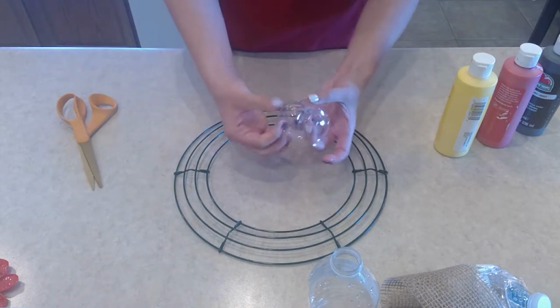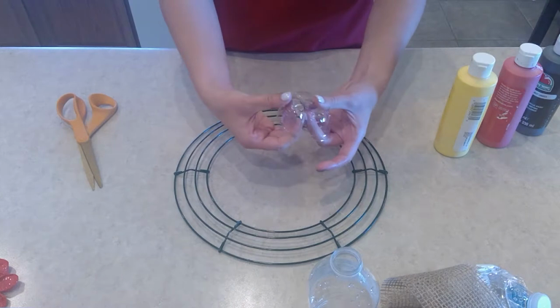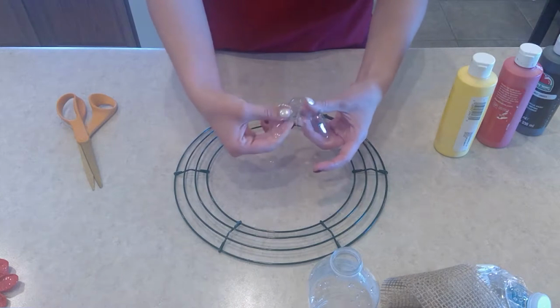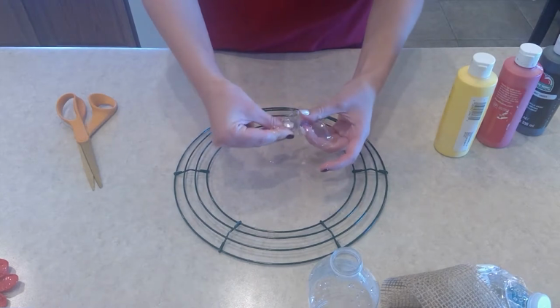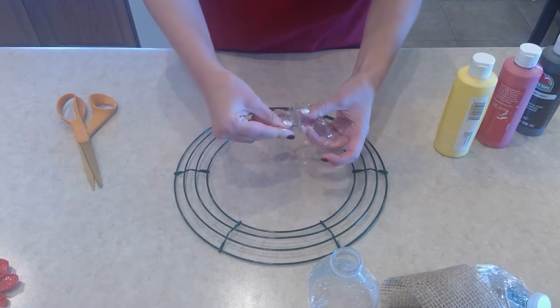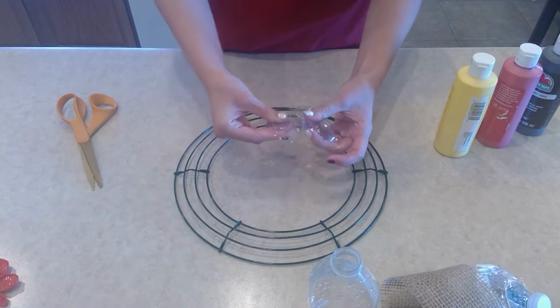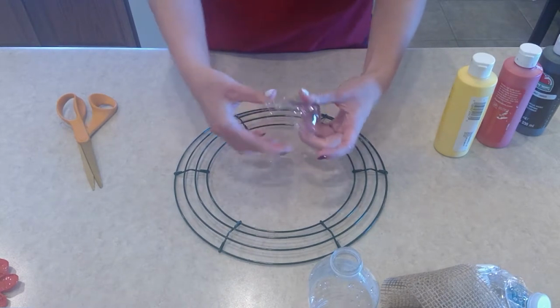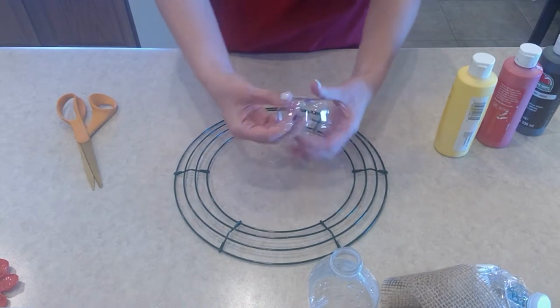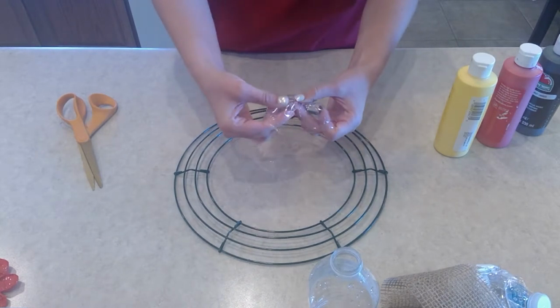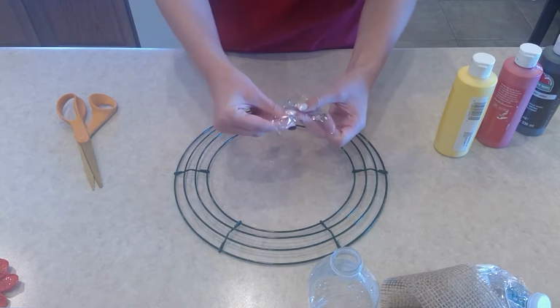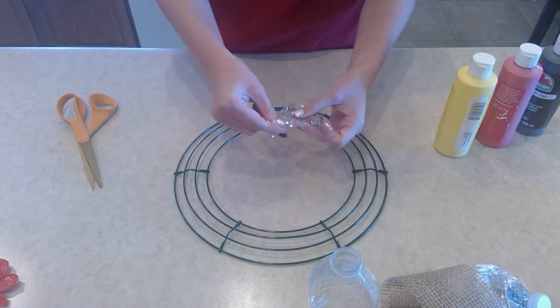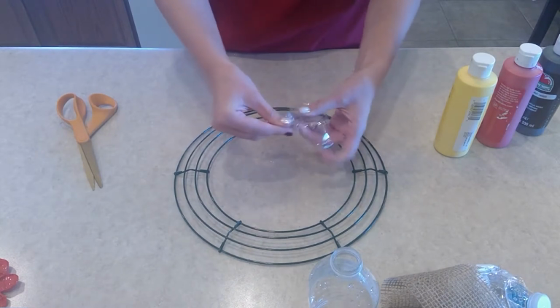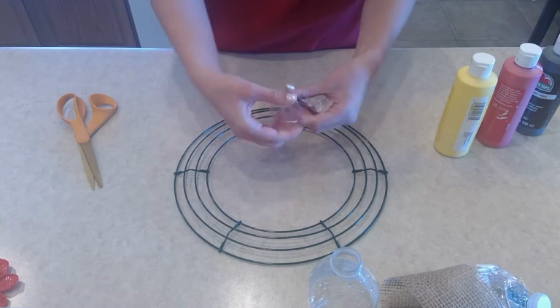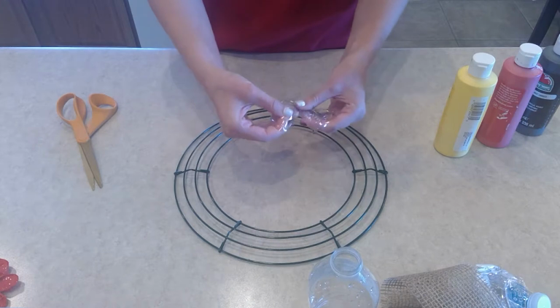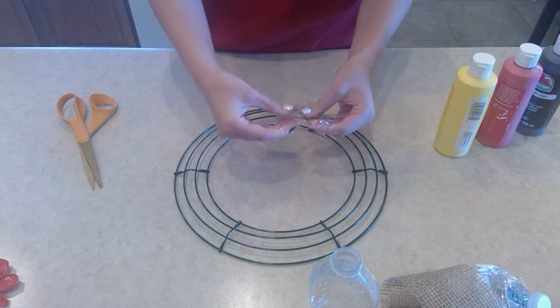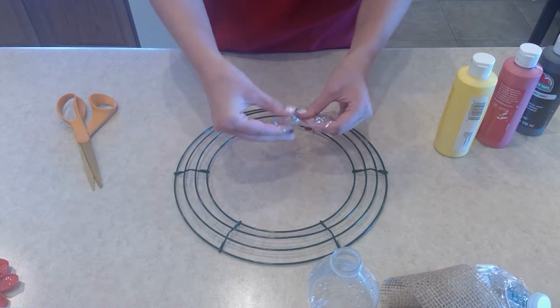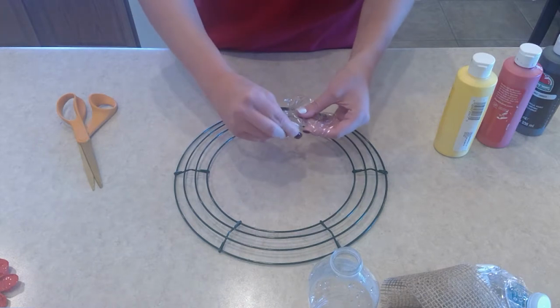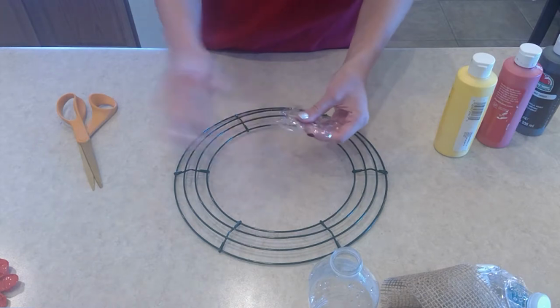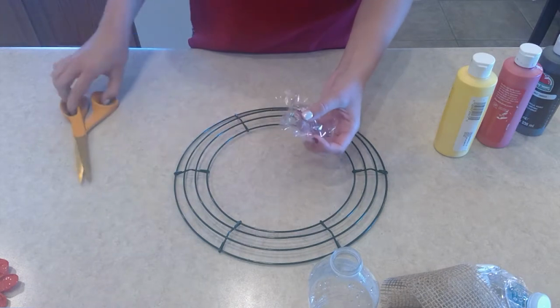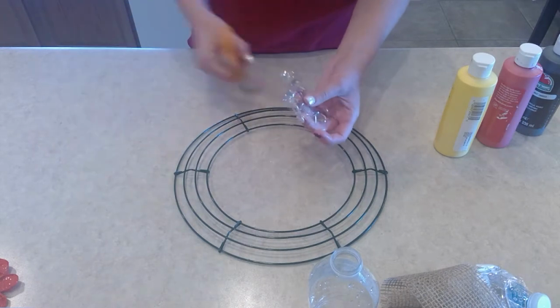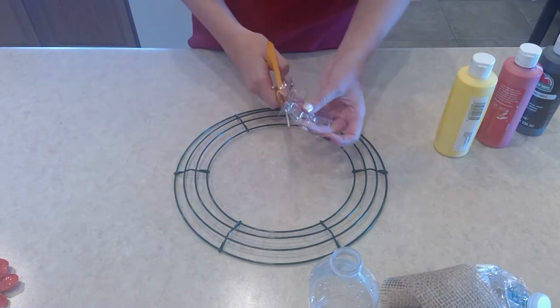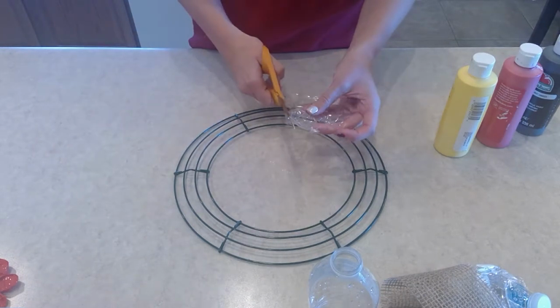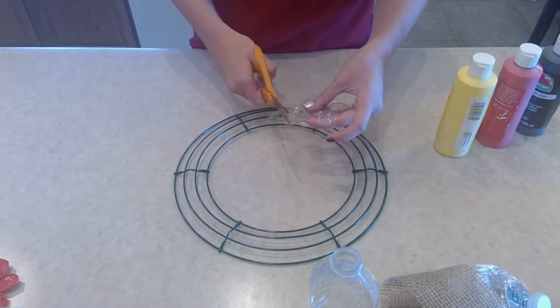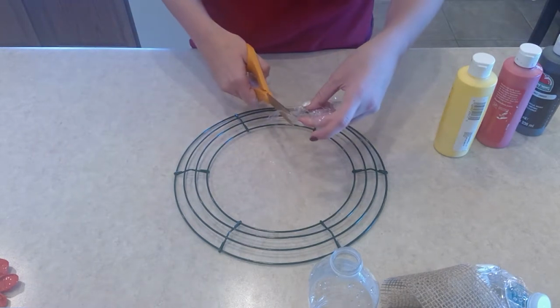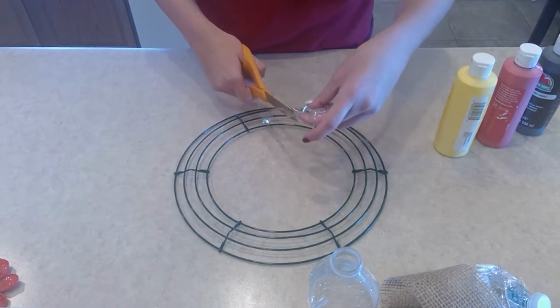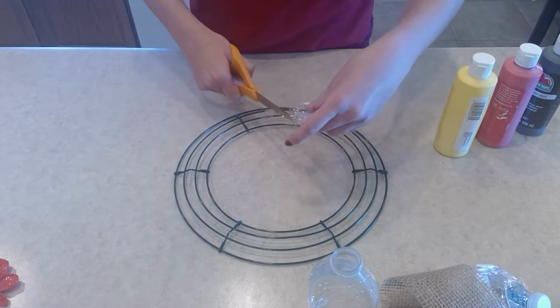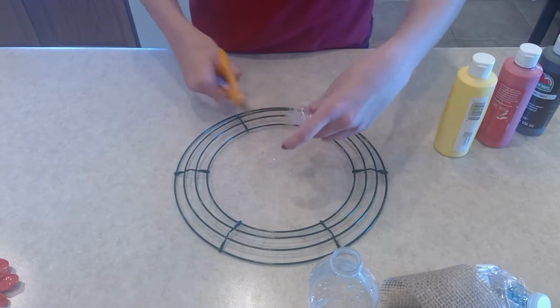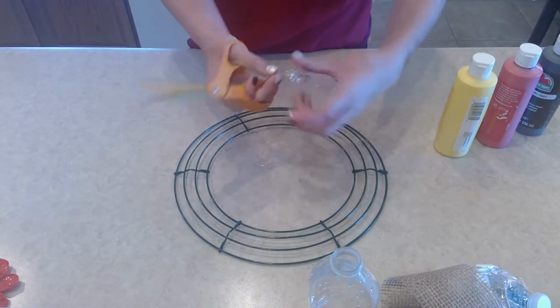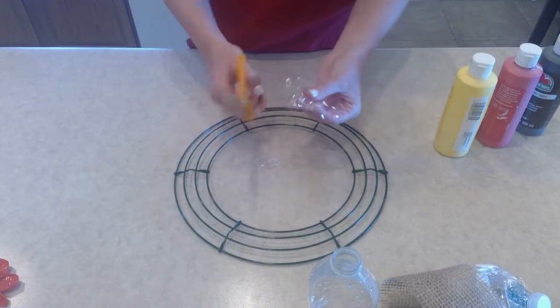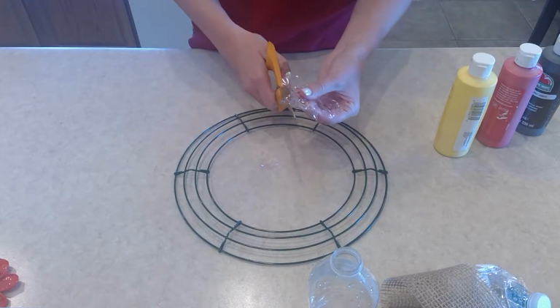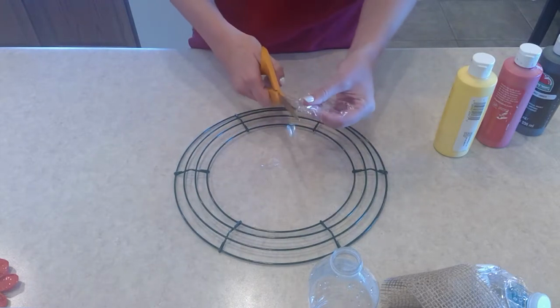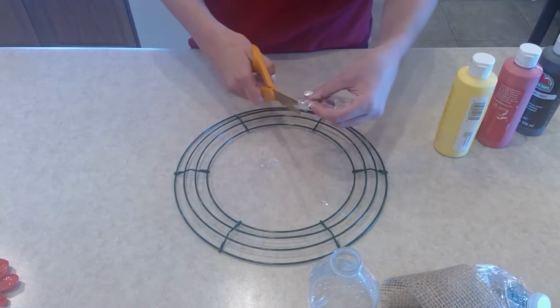Then you just pop them out almost like a star. Round them off on the ends to make them look like flower petals, and you can throw those scraps in the plastic recycling bin as well.